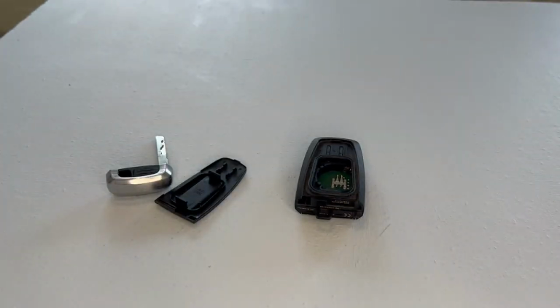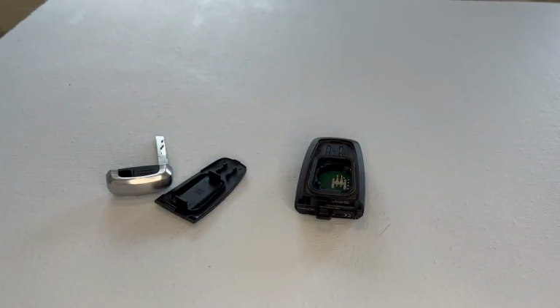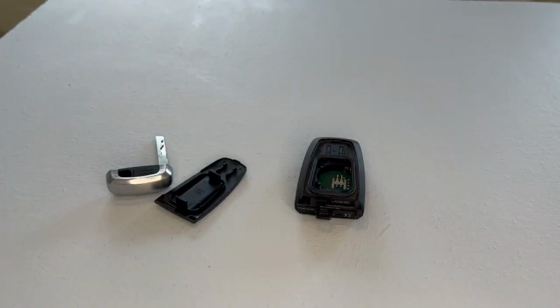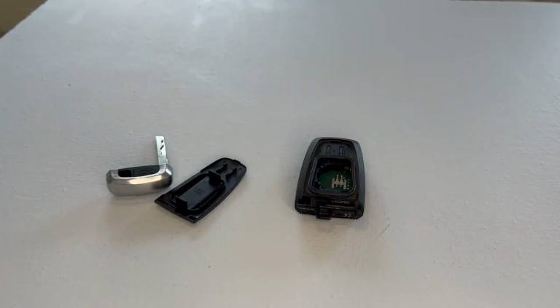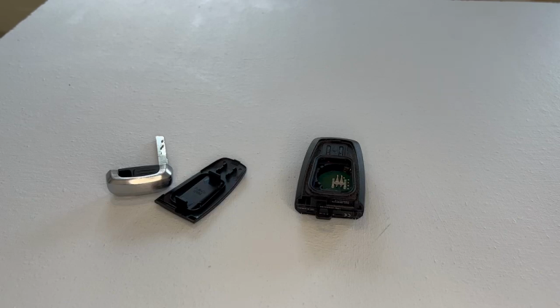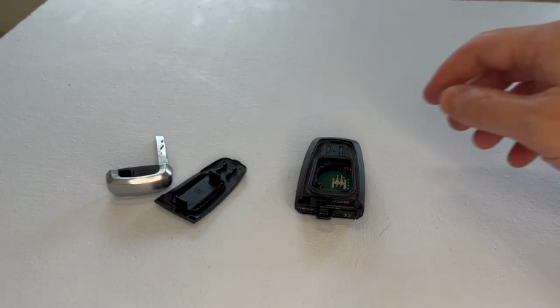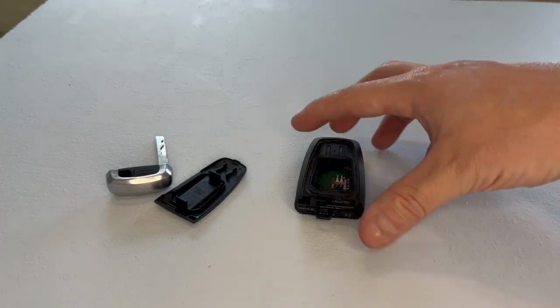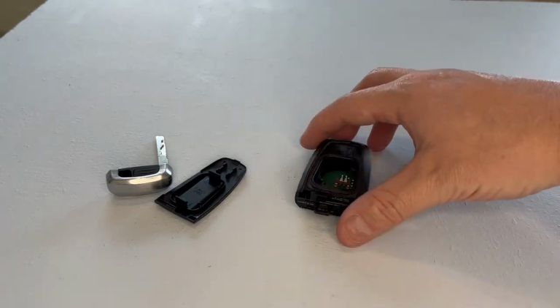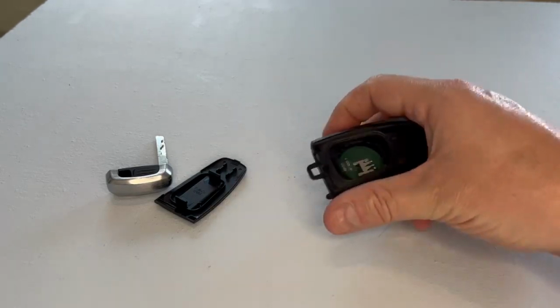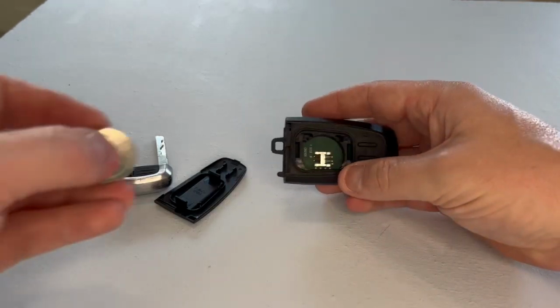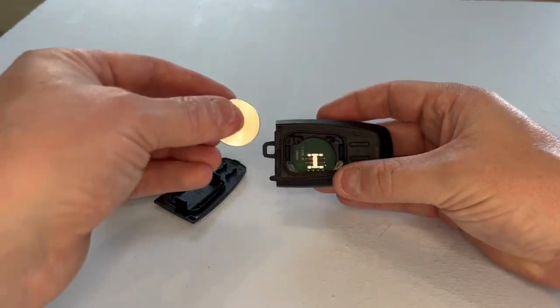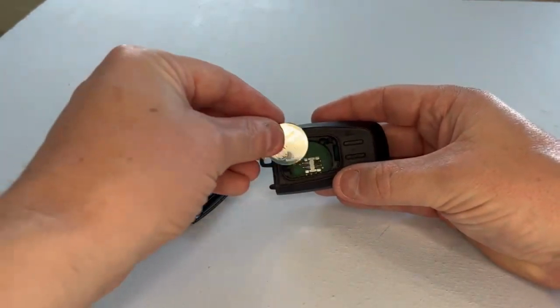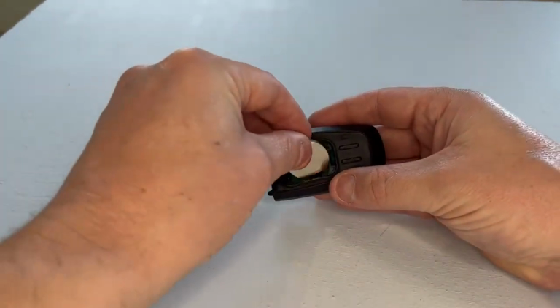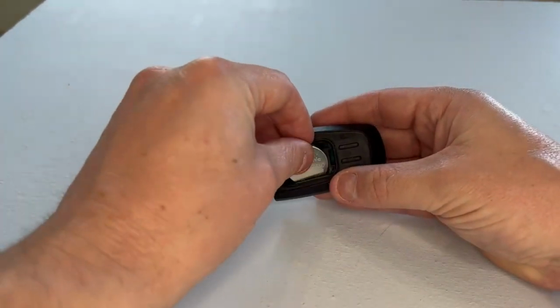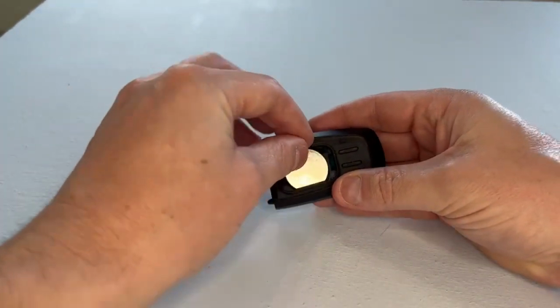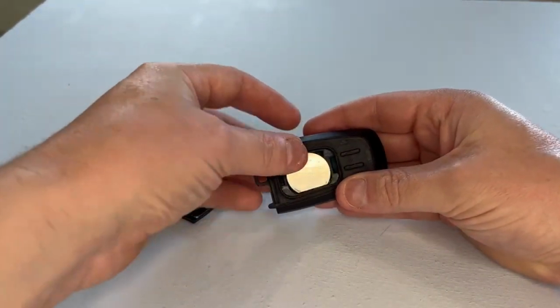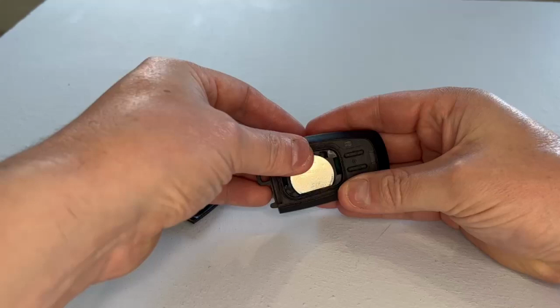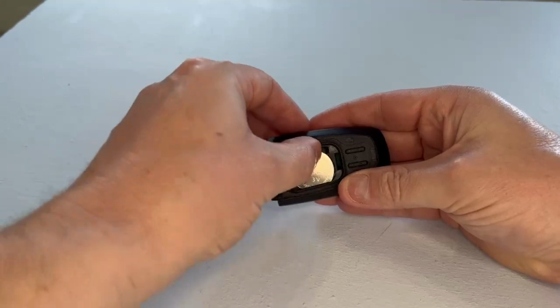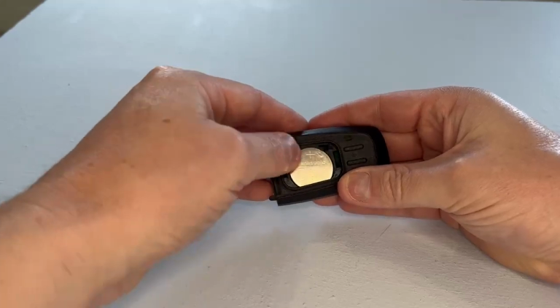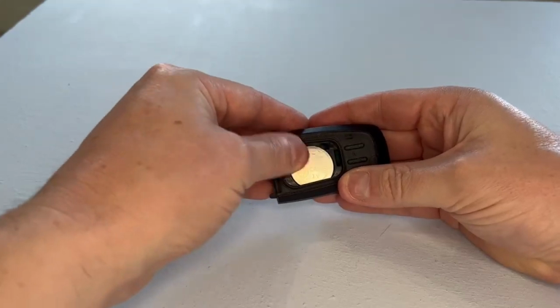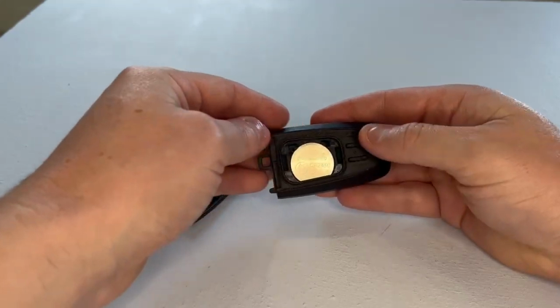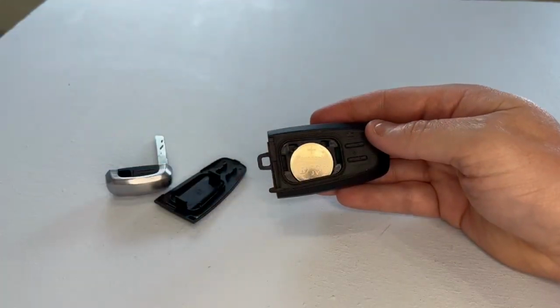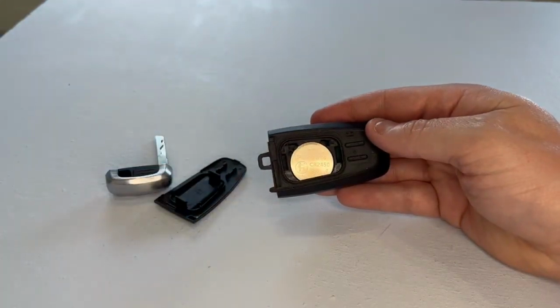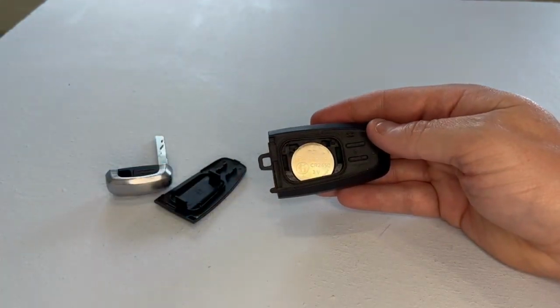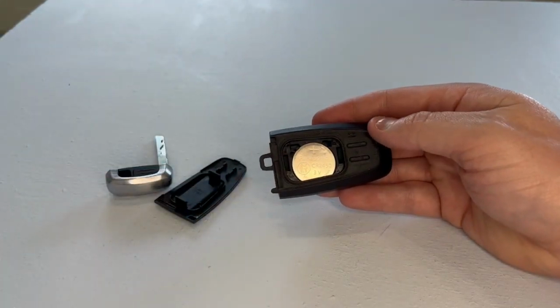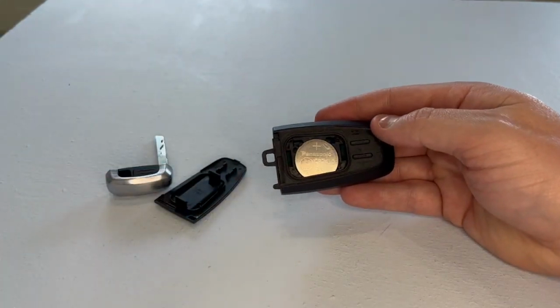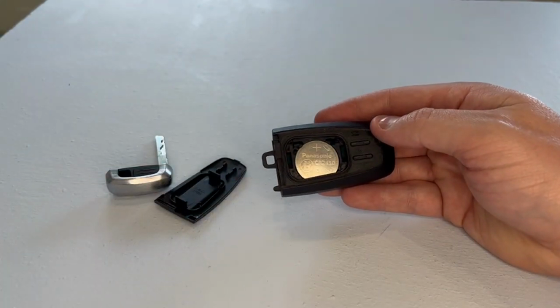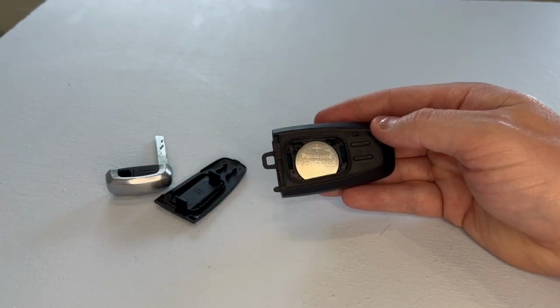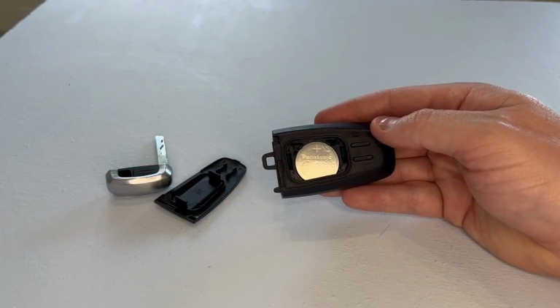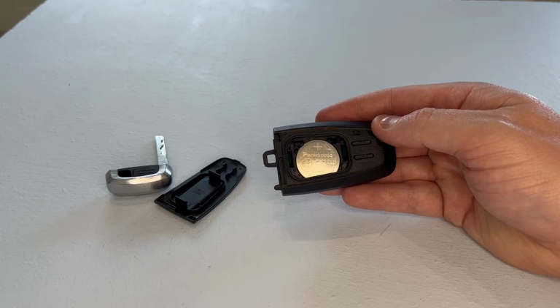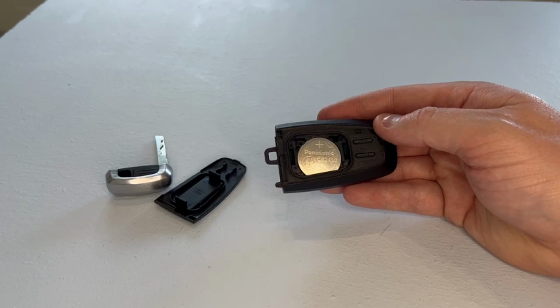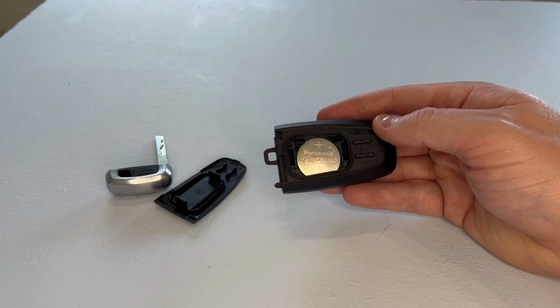We simply get our new key fob battery and pop it back into the housing, making sure that the writing is facing upwards so we know it's in its correct location.